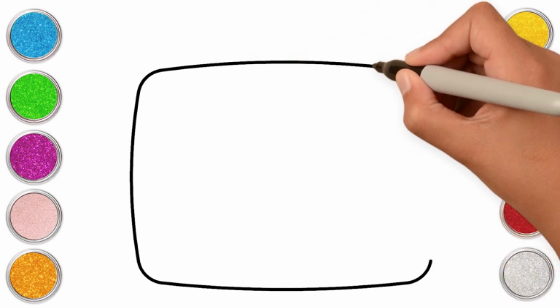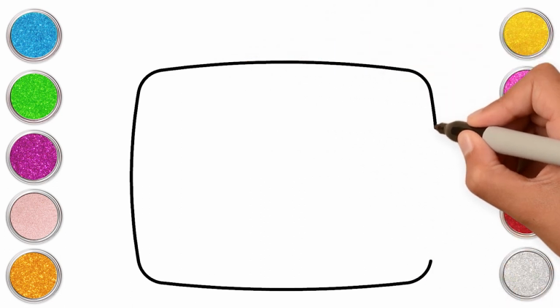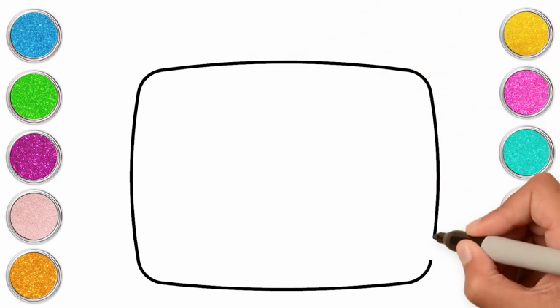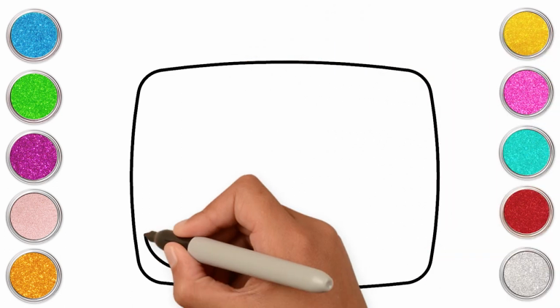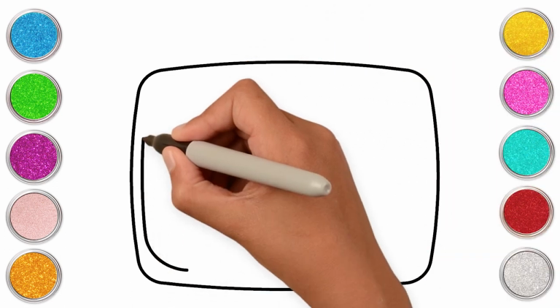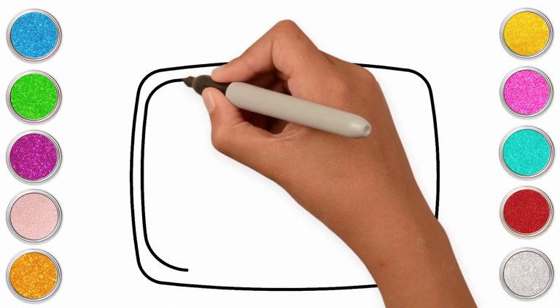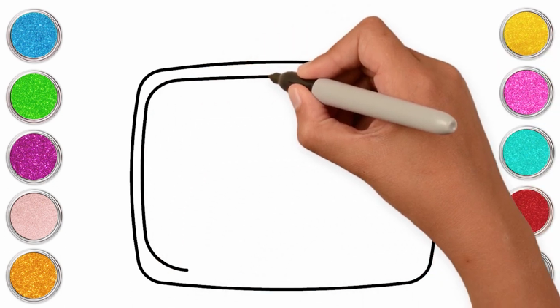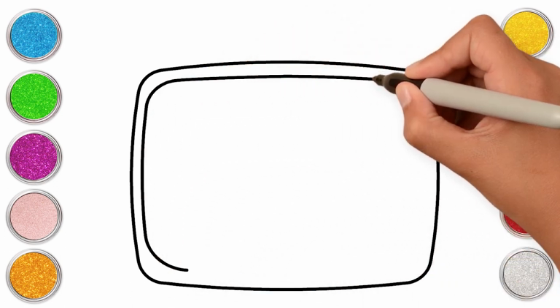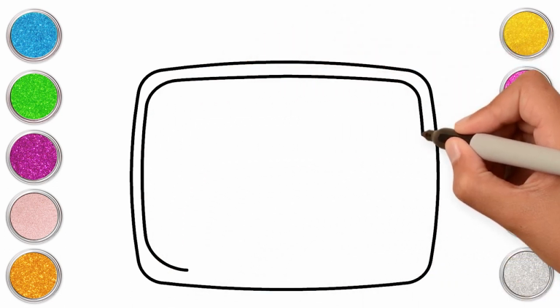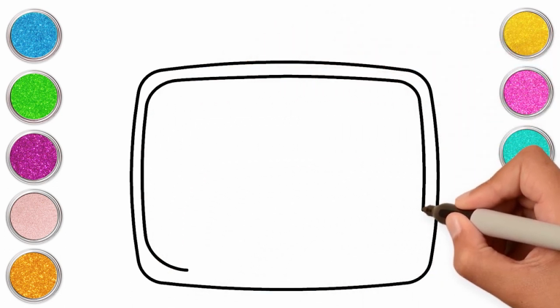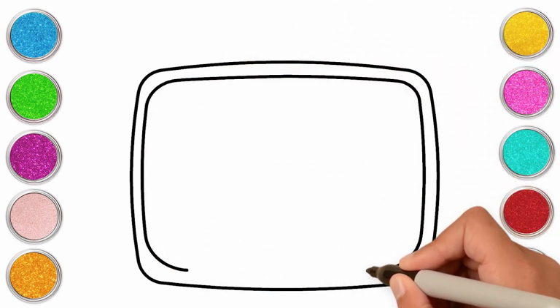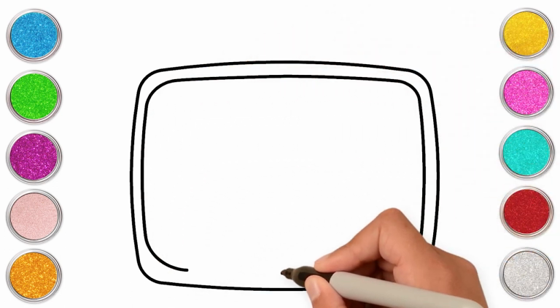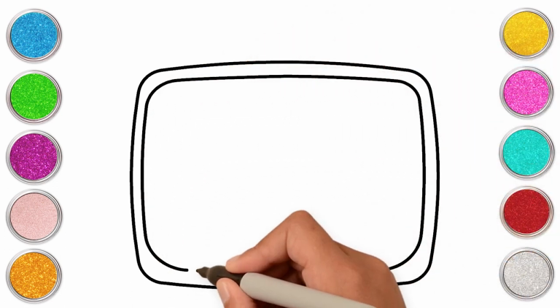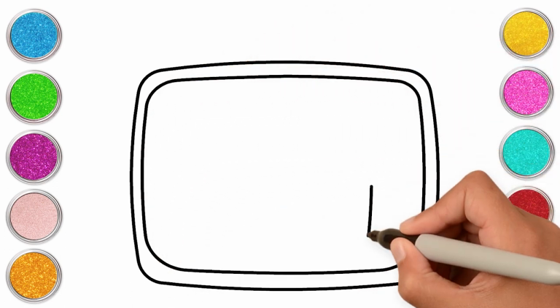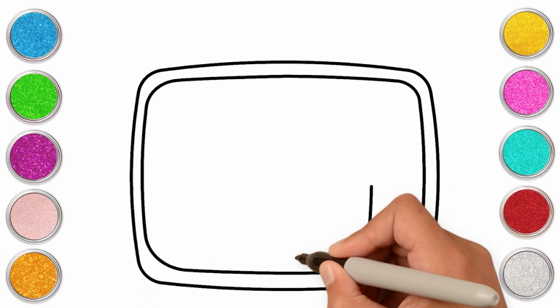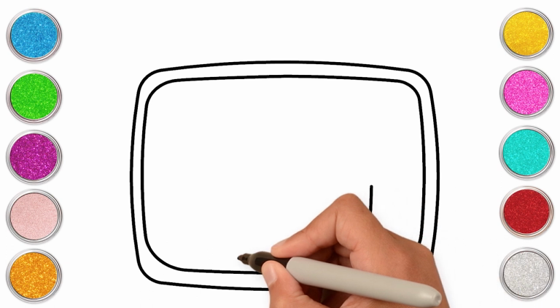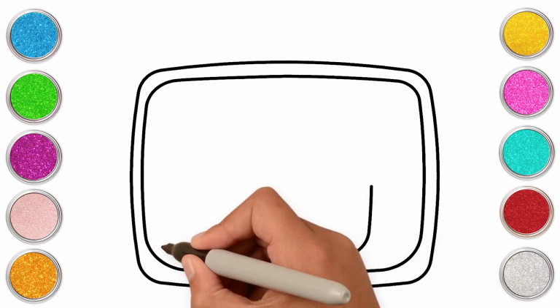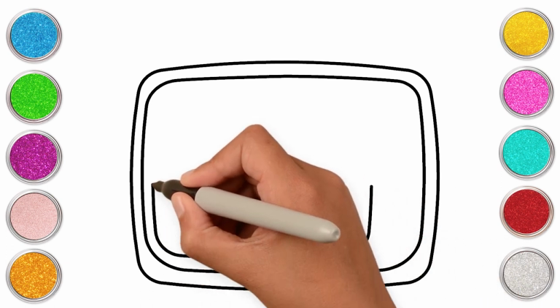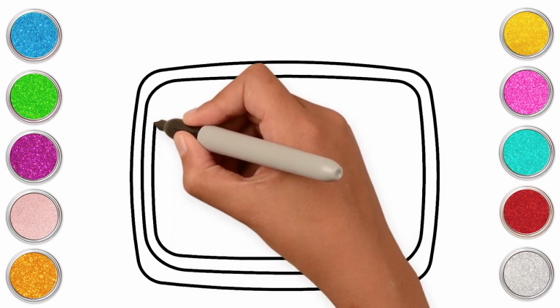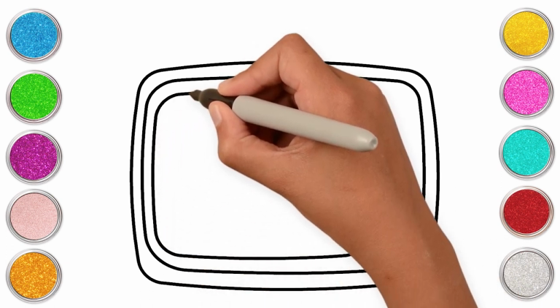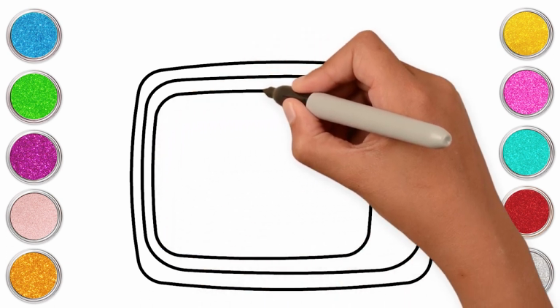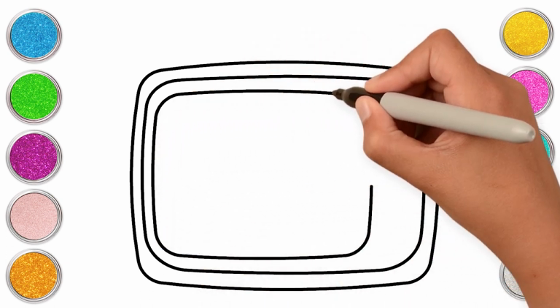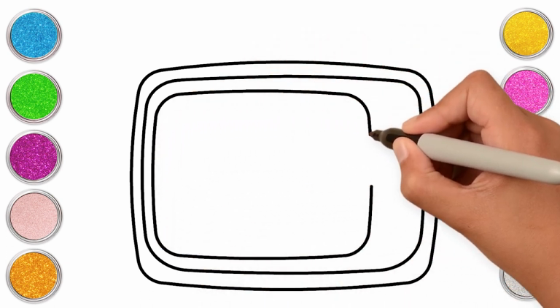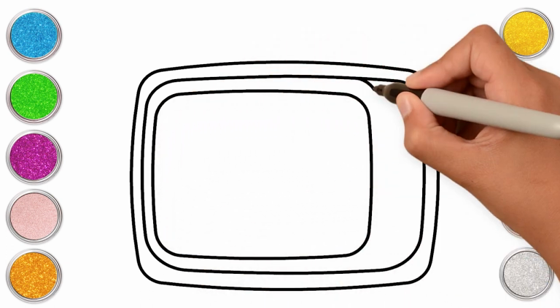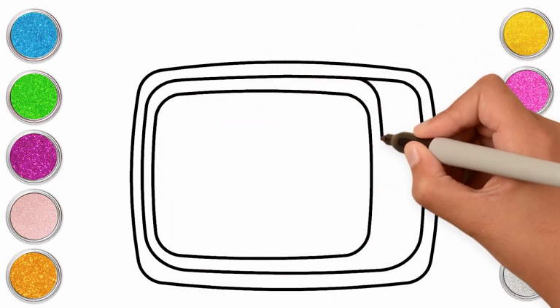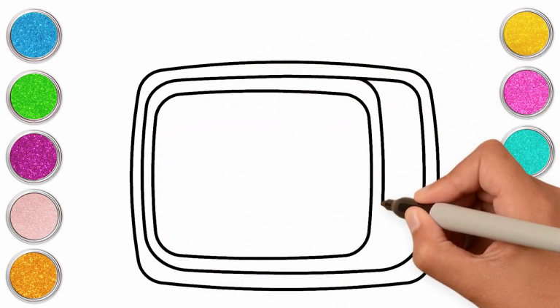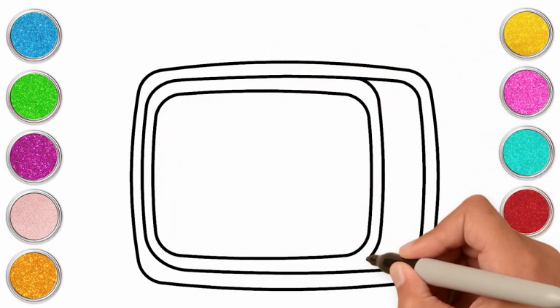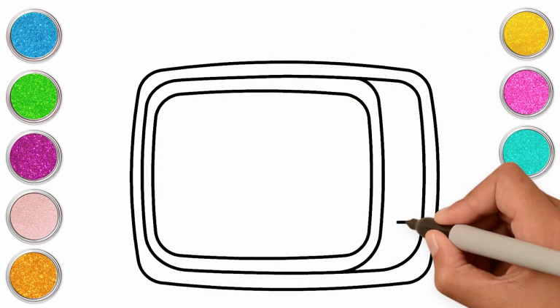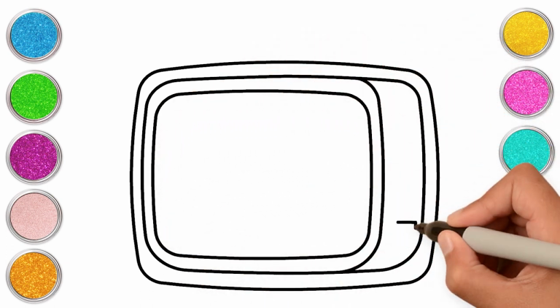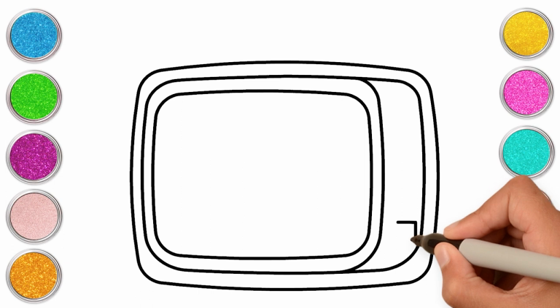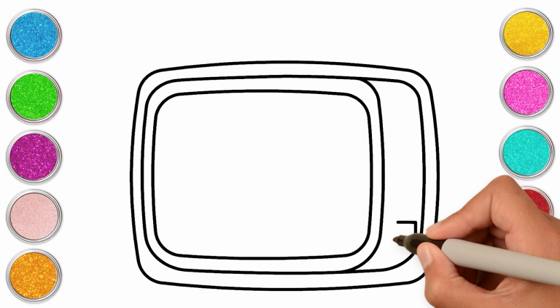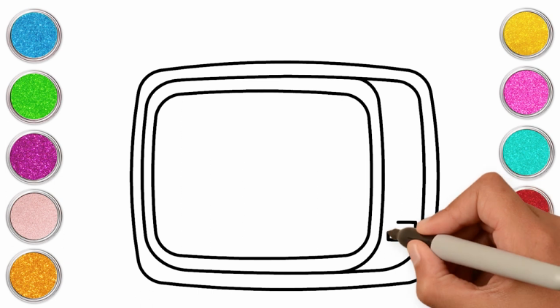Let's begin with making rectangles inside each other. Our TV needs buttons, doesn't it? Let's make them!